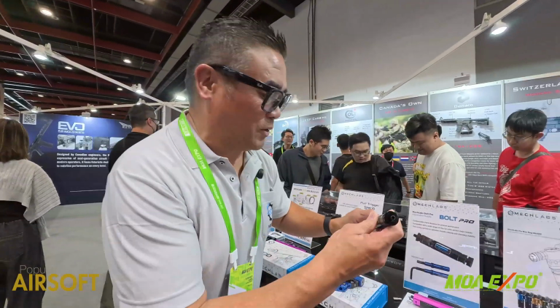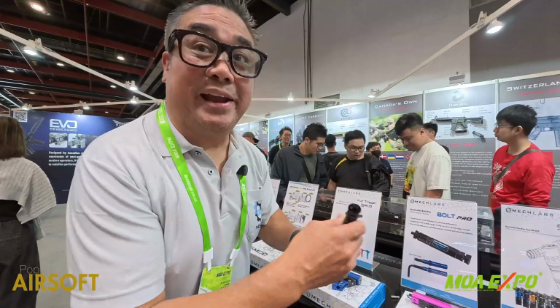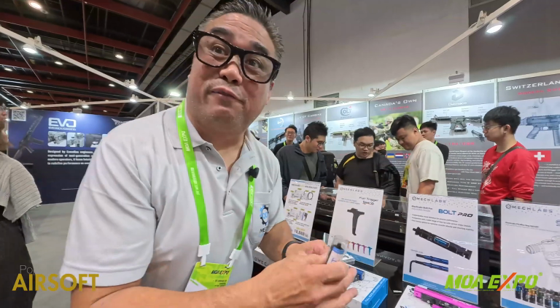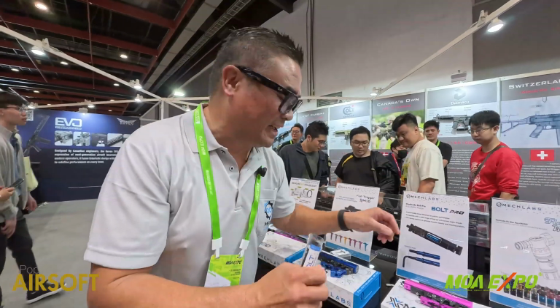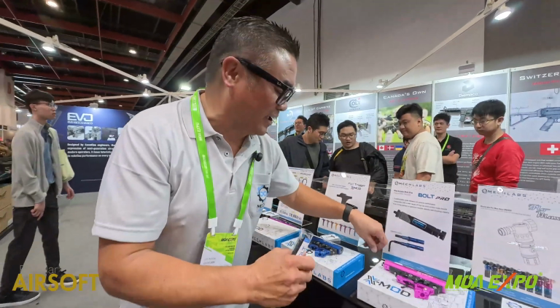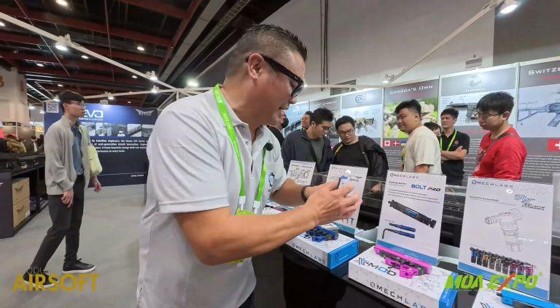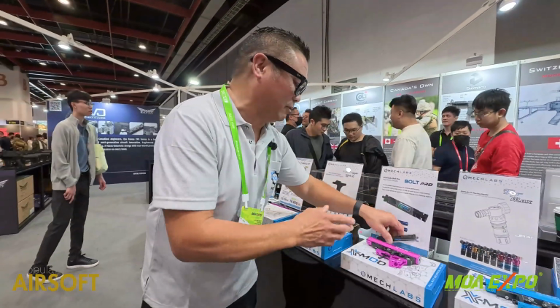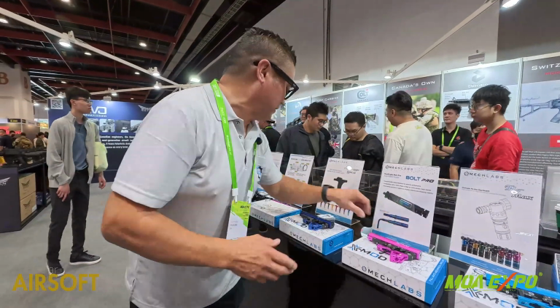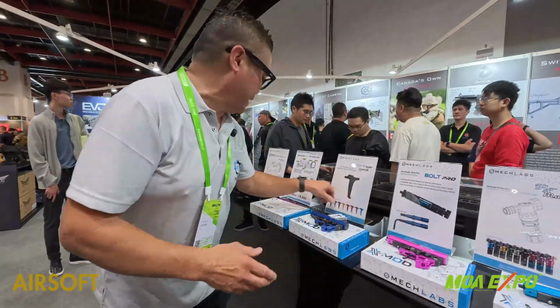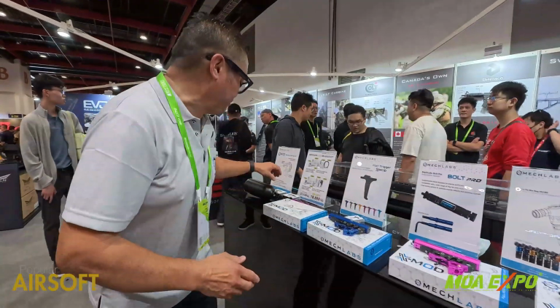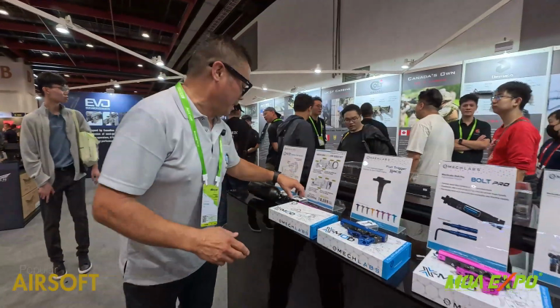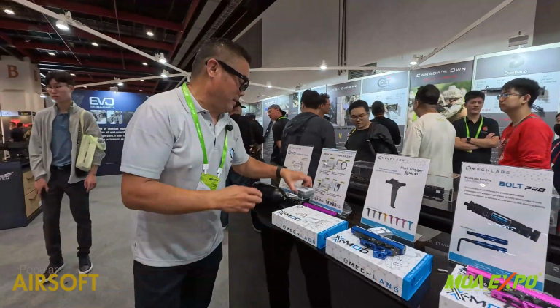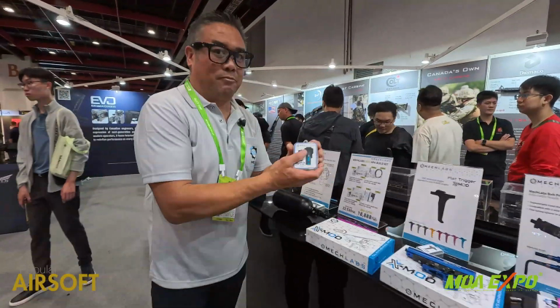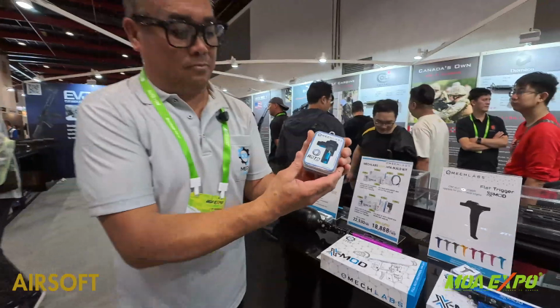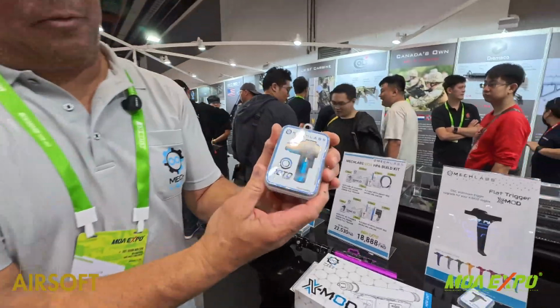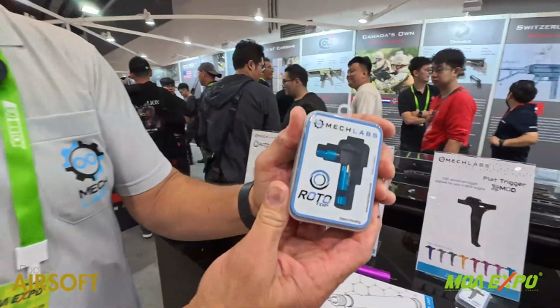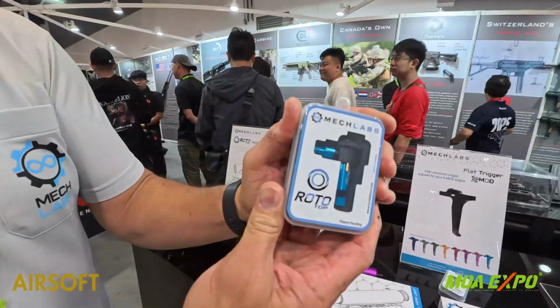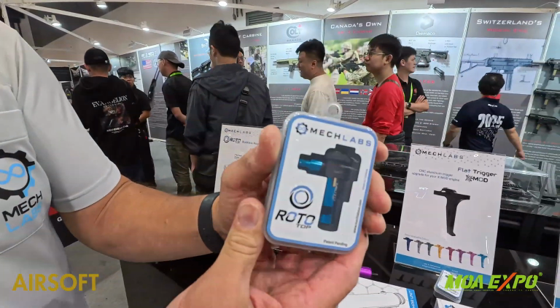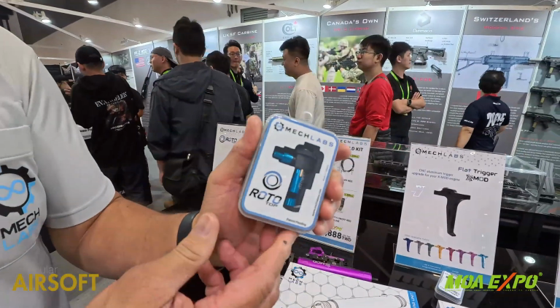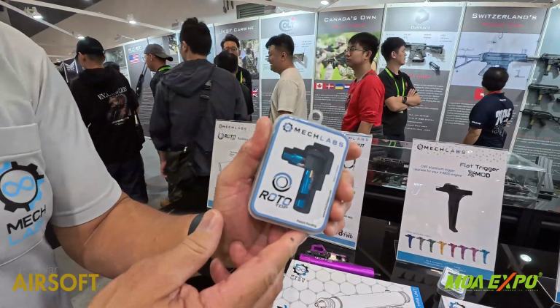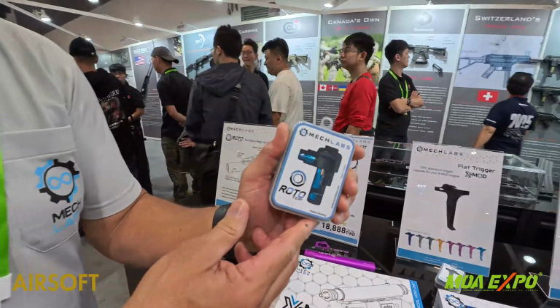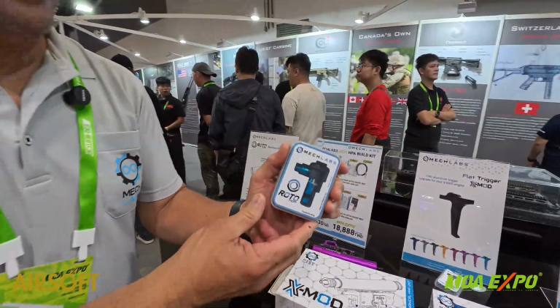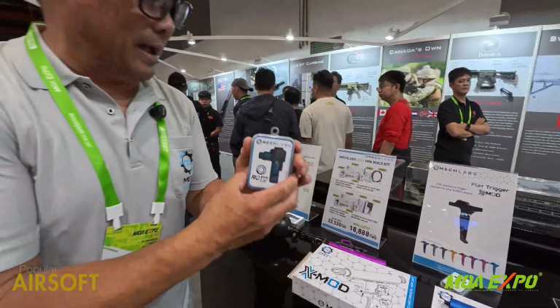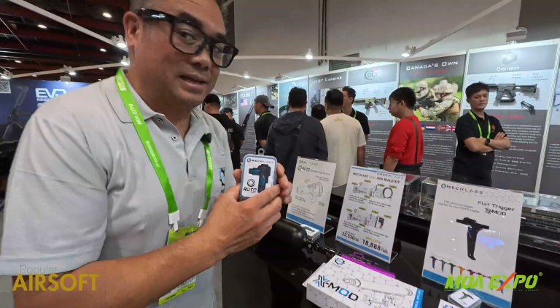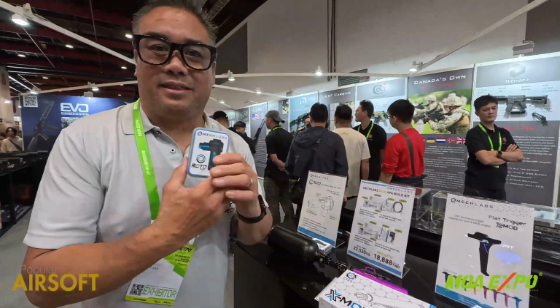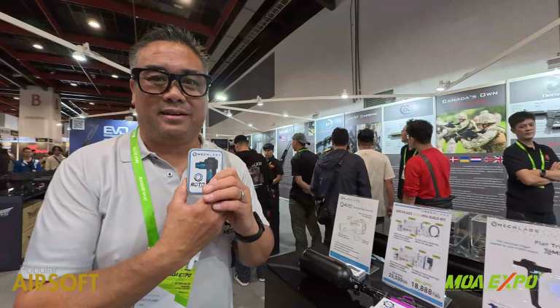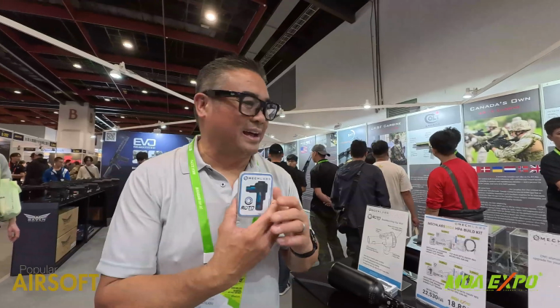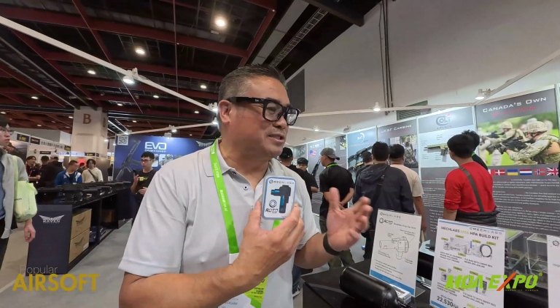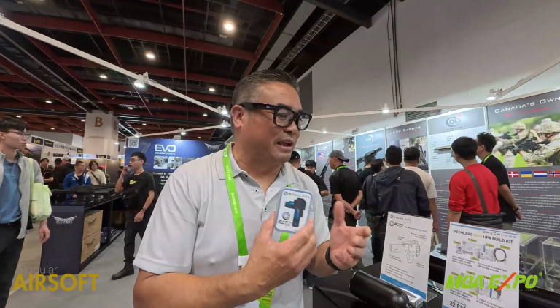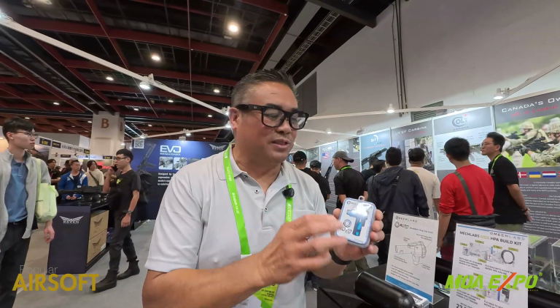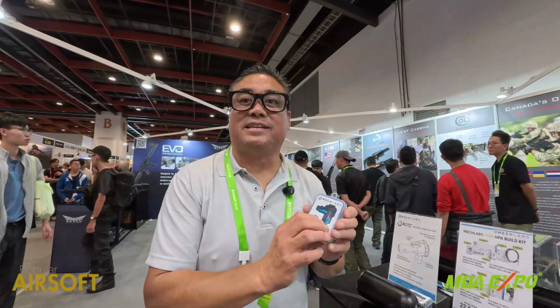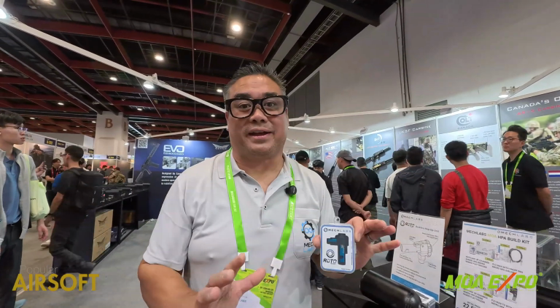Our pride and joy for this event — we released our new Roto TDP. So this is our hop-up. We do something different: this thing has no bucking.